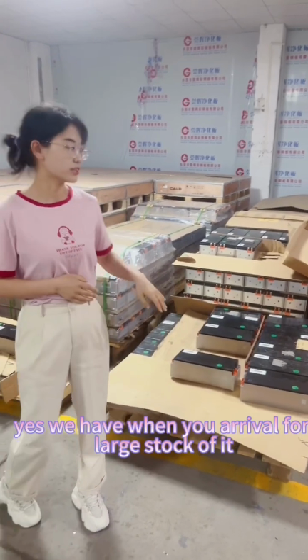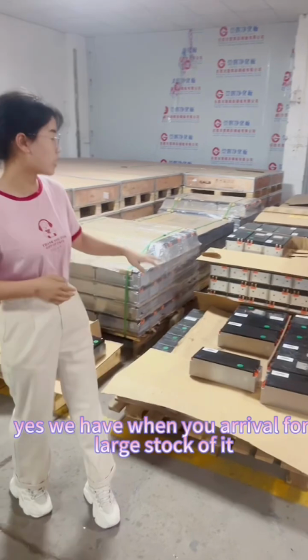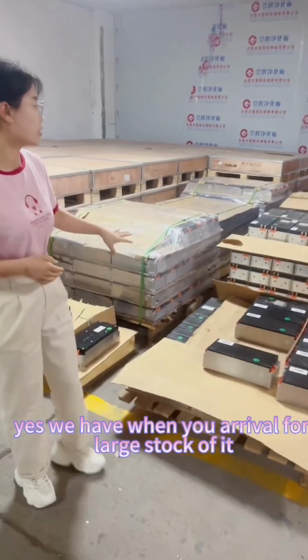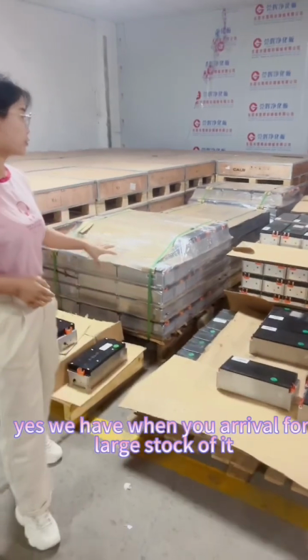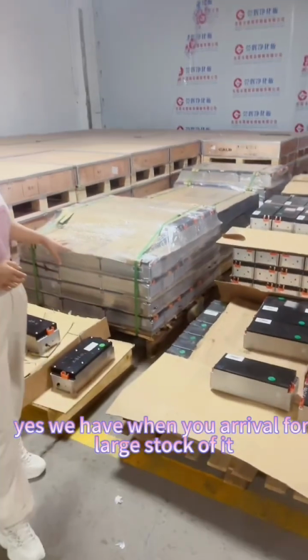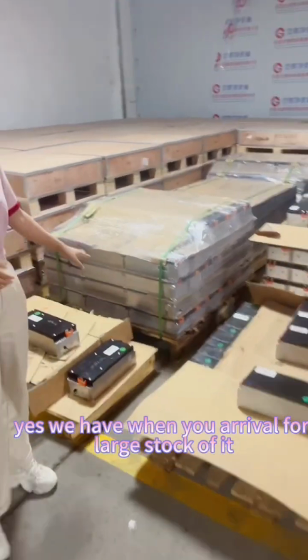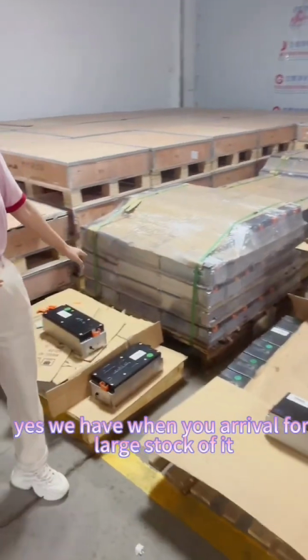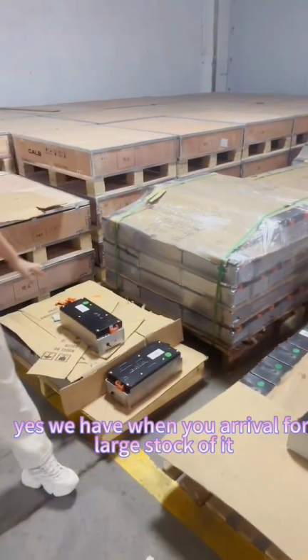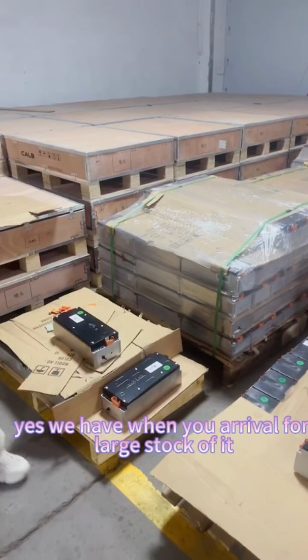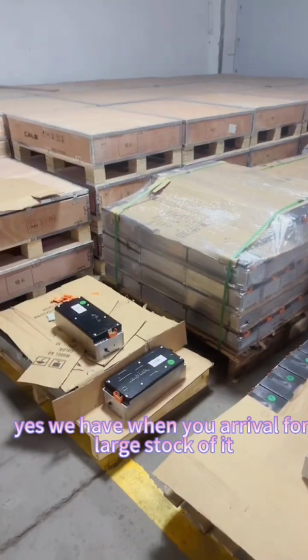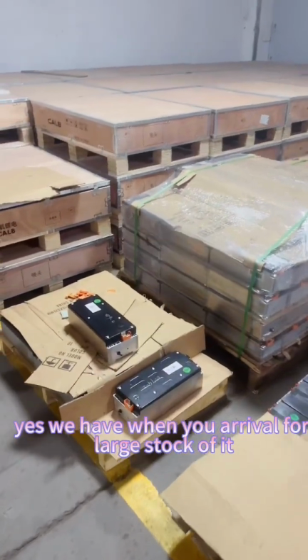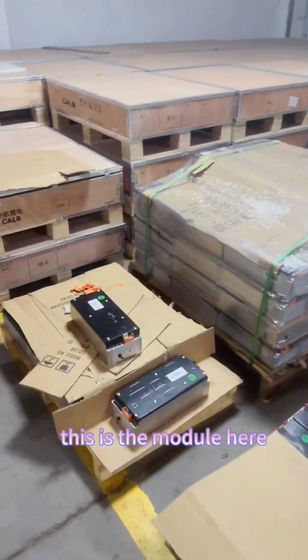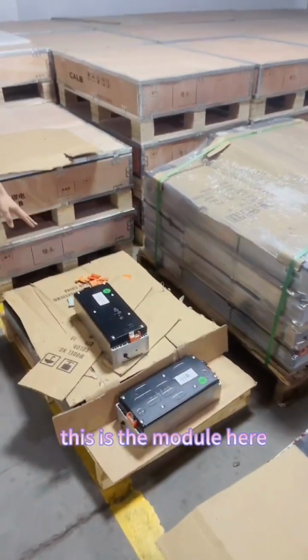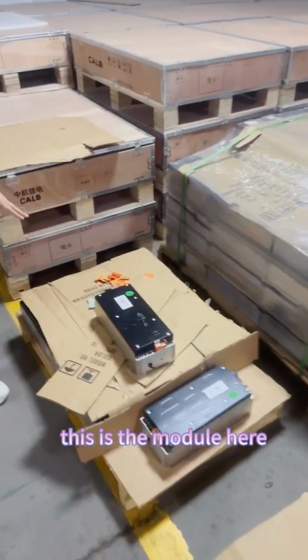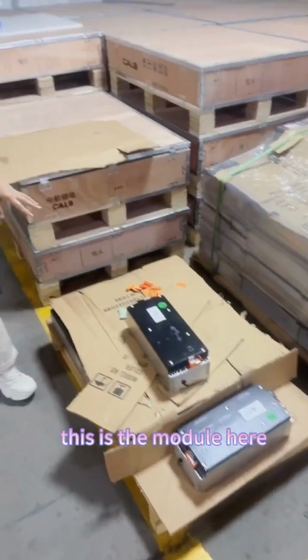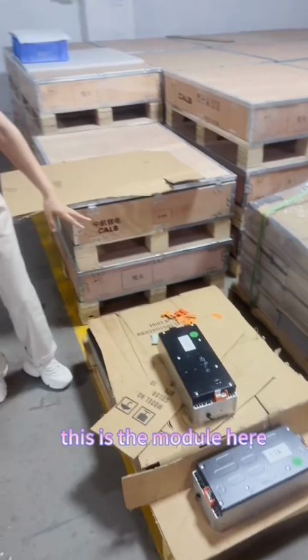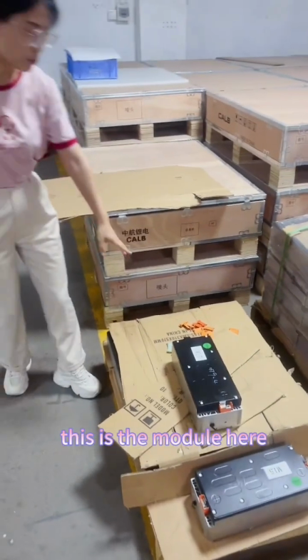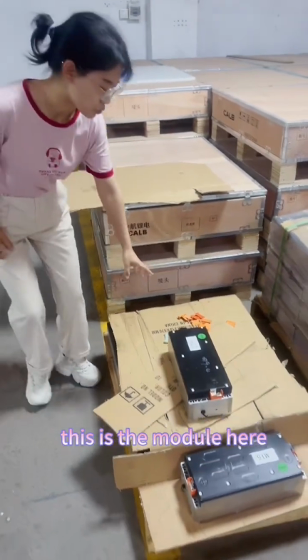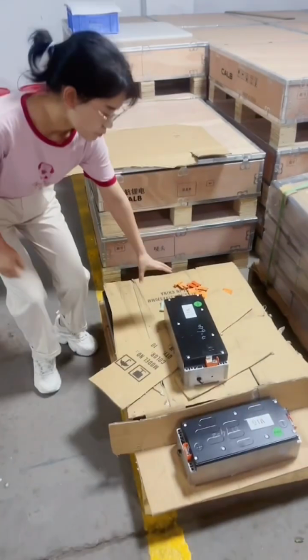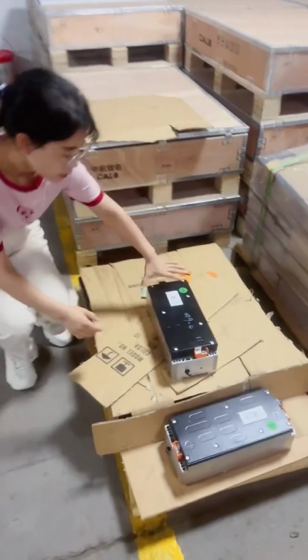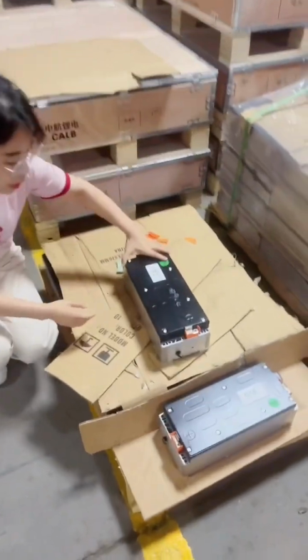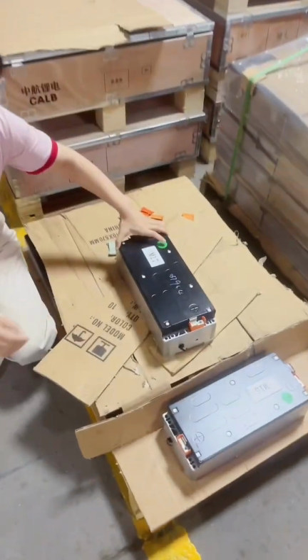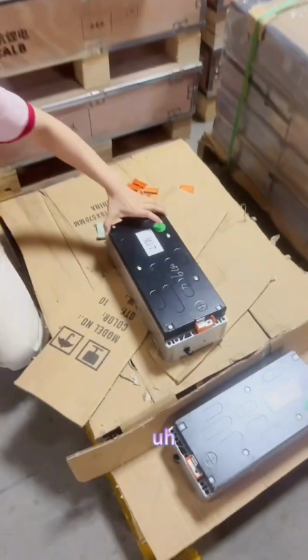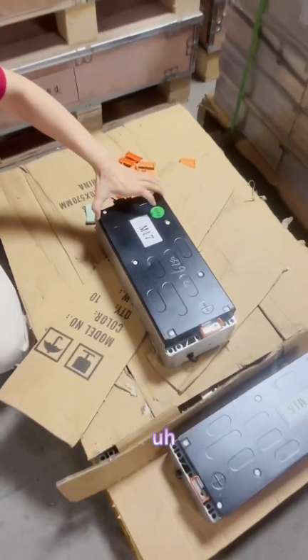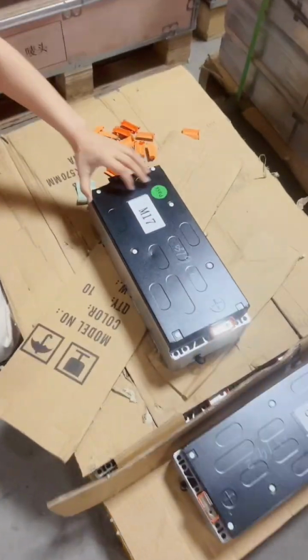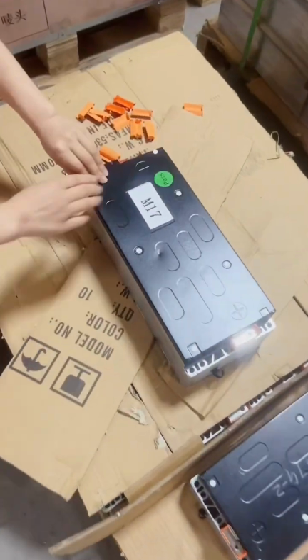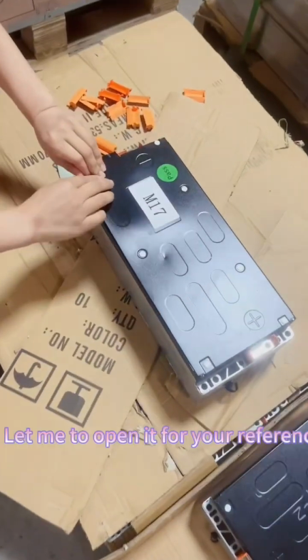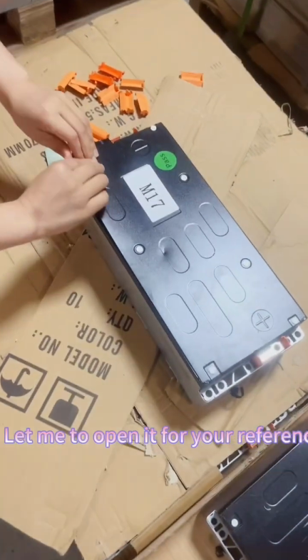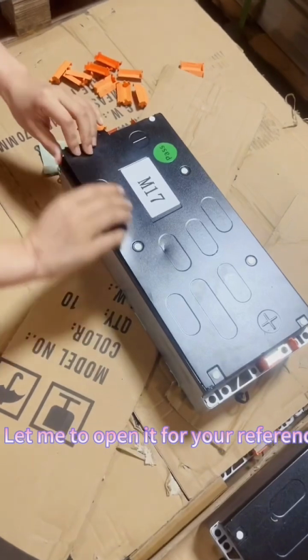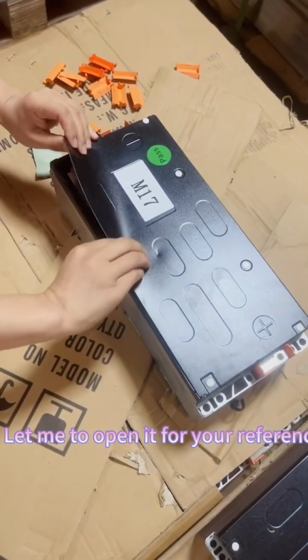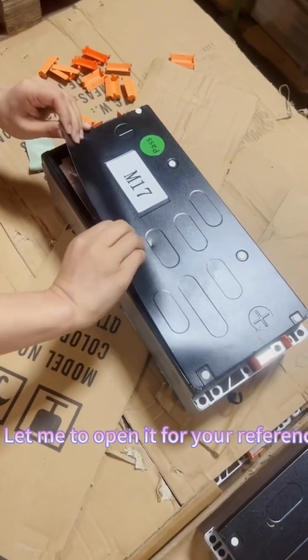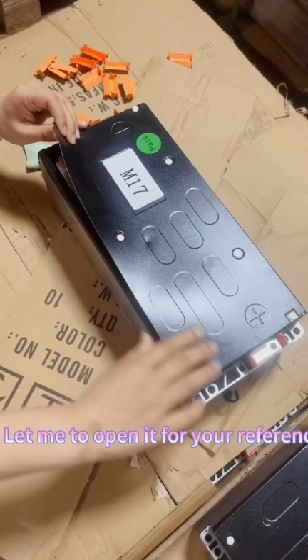Yes, we have a new arrival for a large quantity of it. This is the module — I need to open it for your reference.